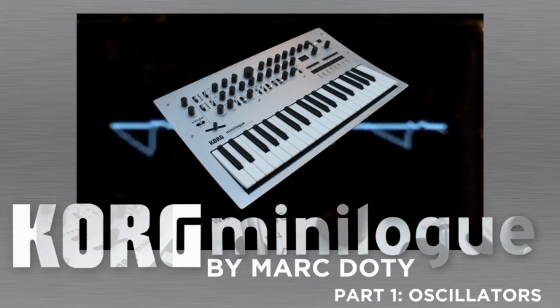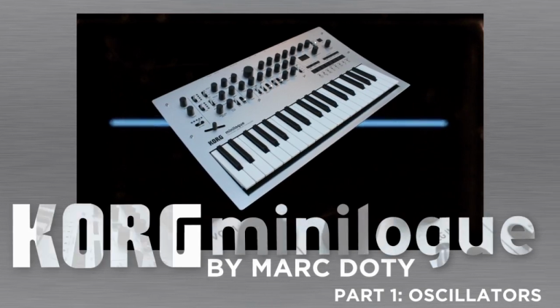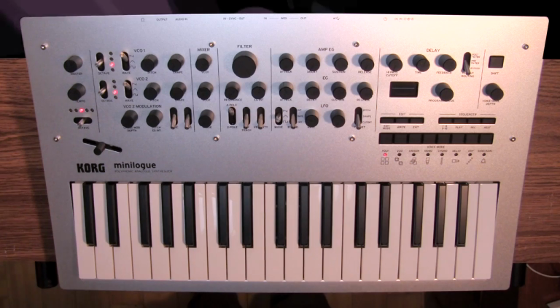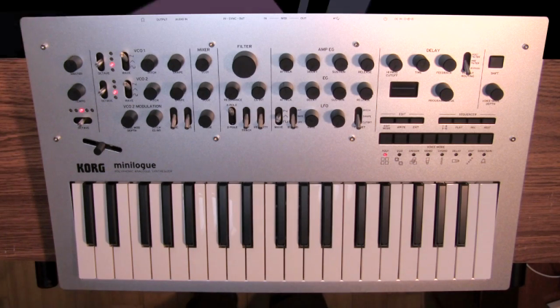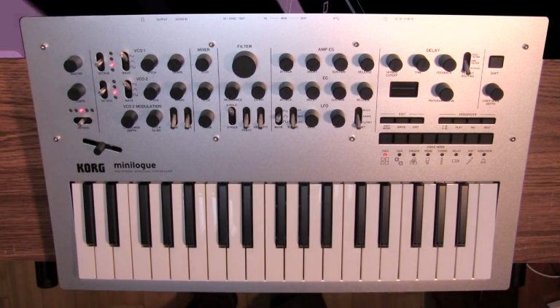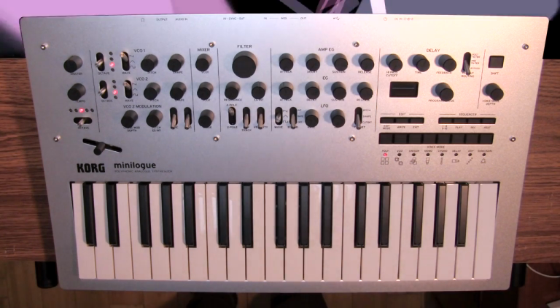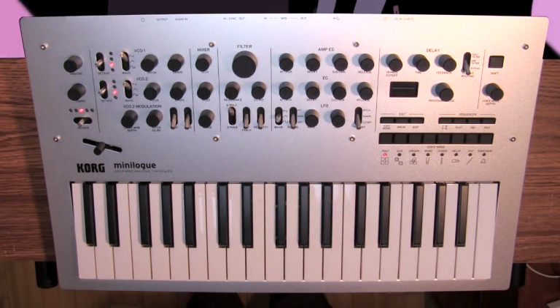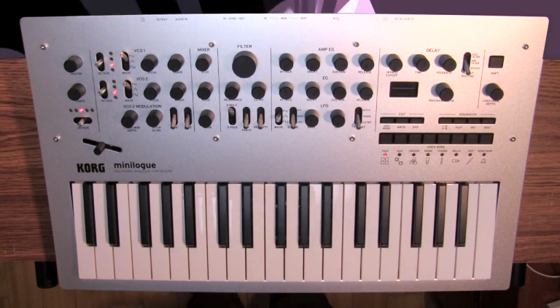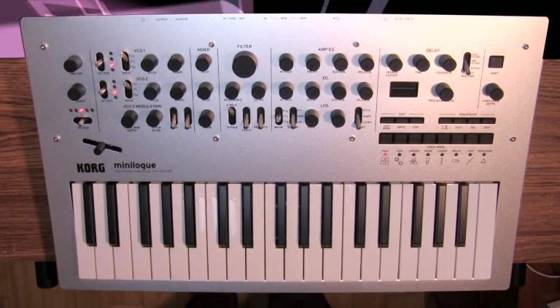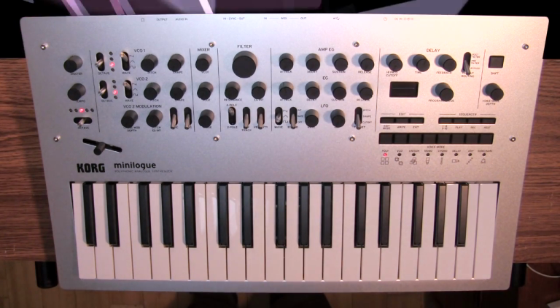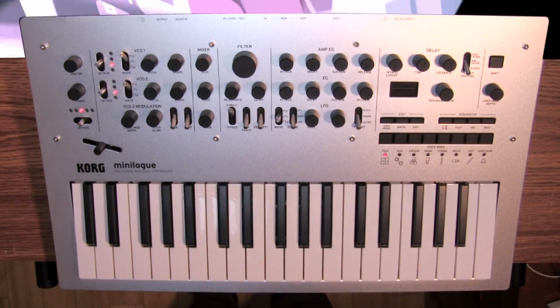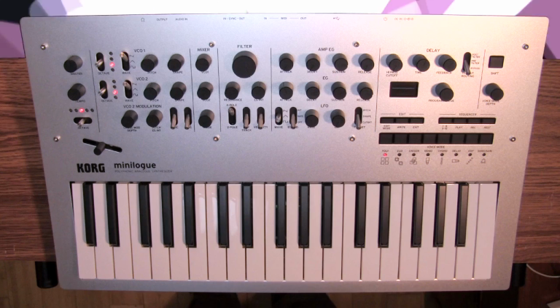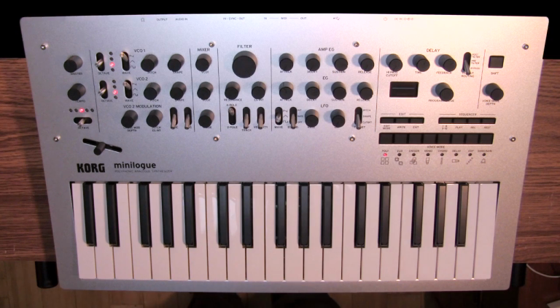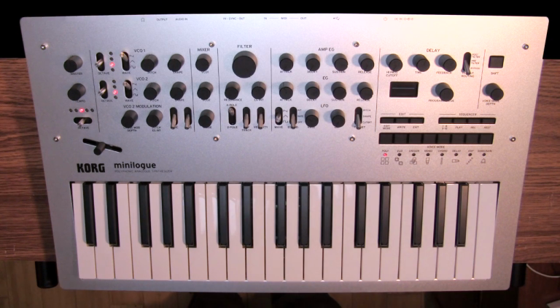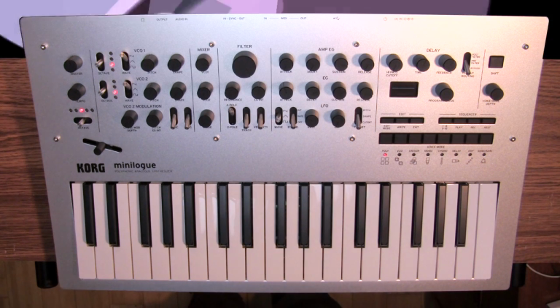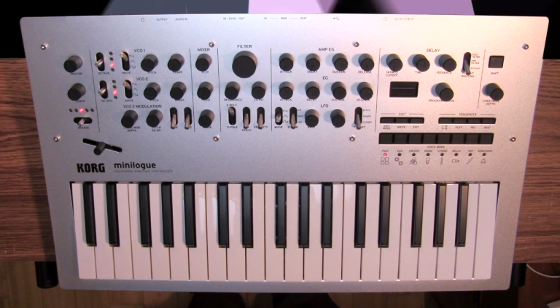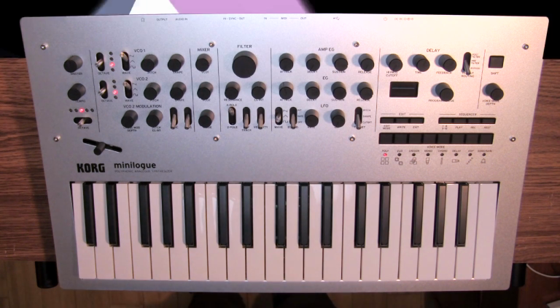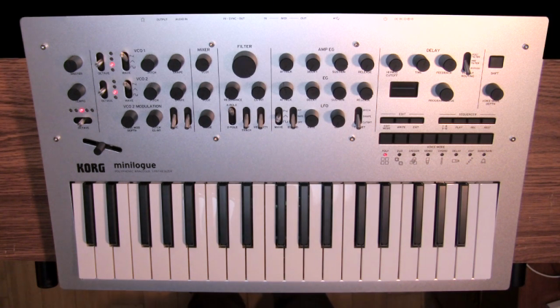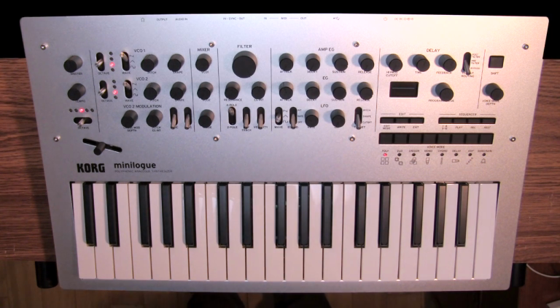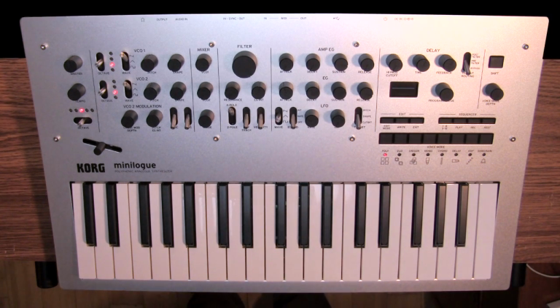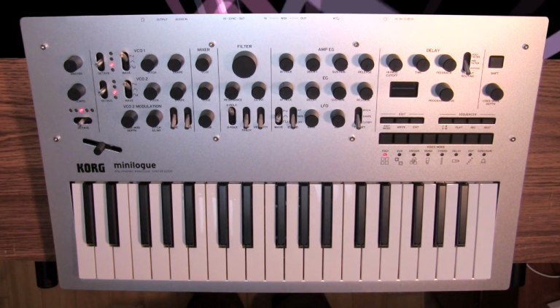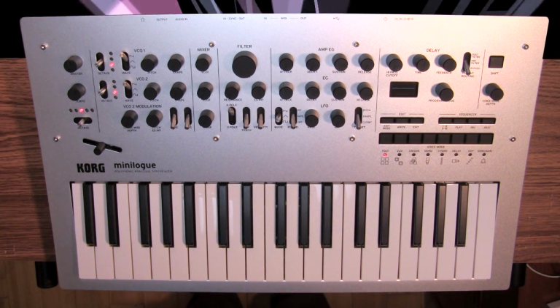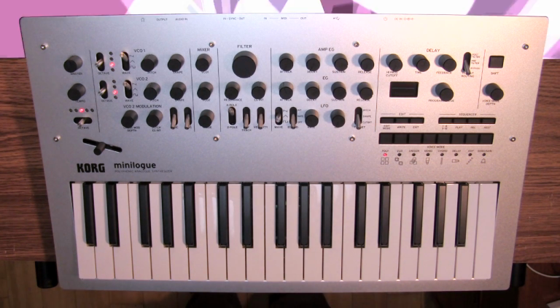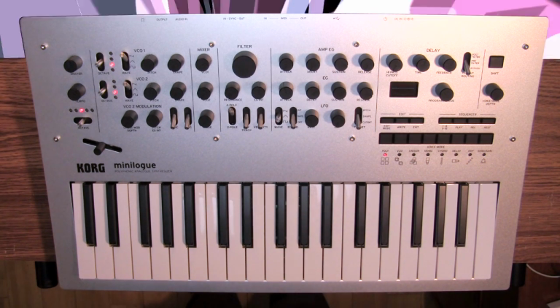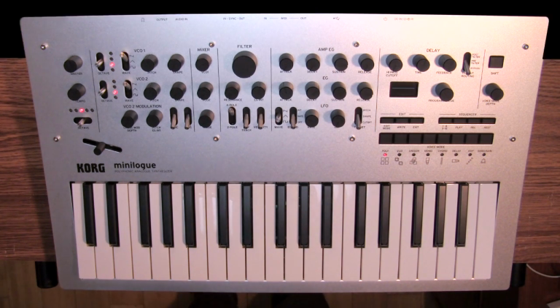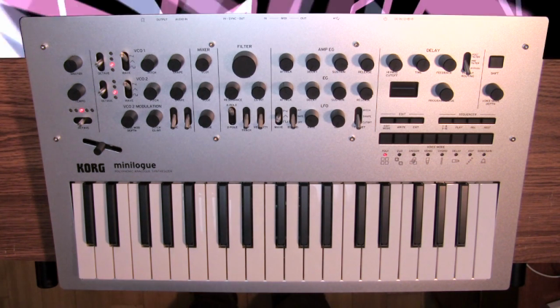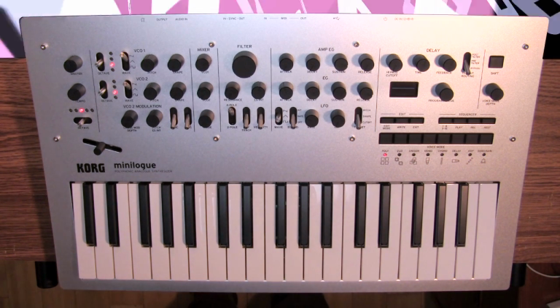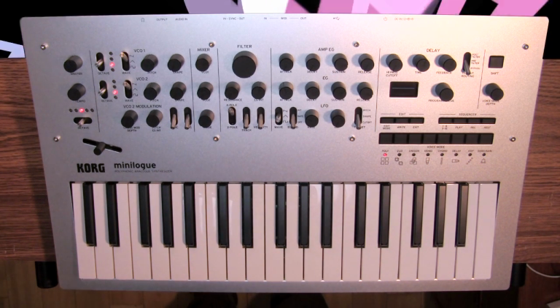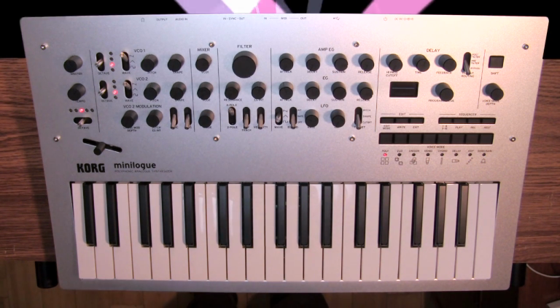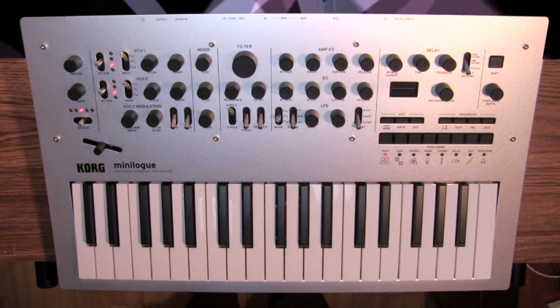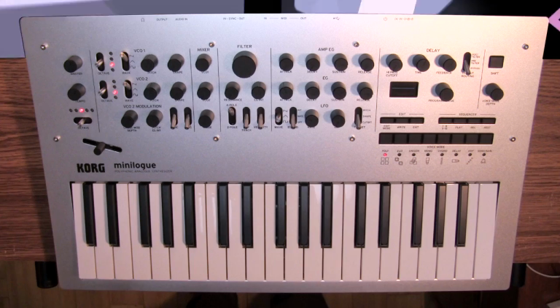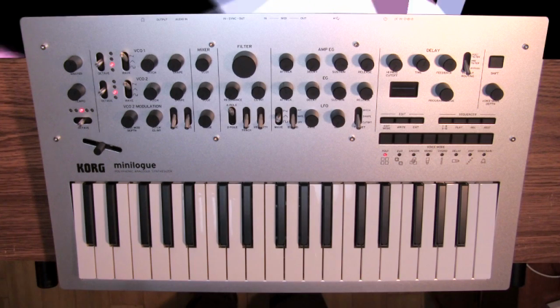This is the Korg Minilogue, an analog four voice polyphonic synthesizer. I'm really excited to show it to you because it's really something special.